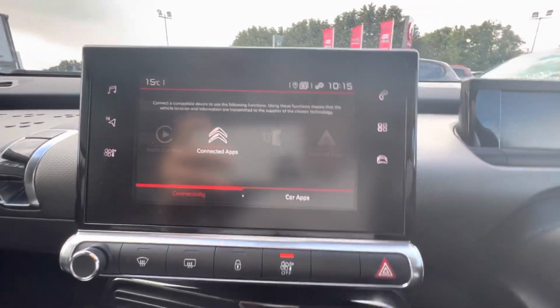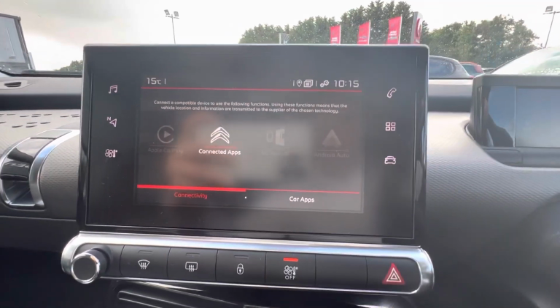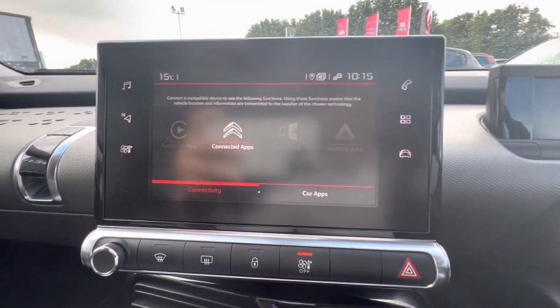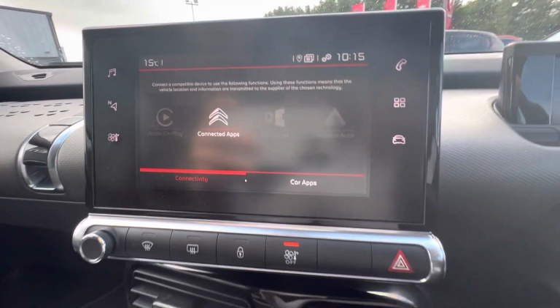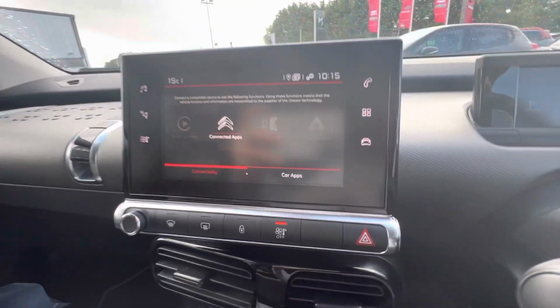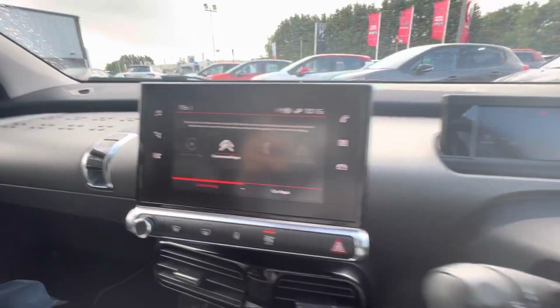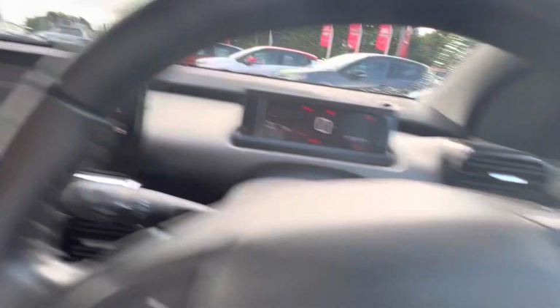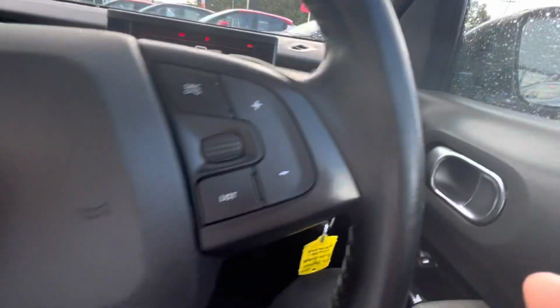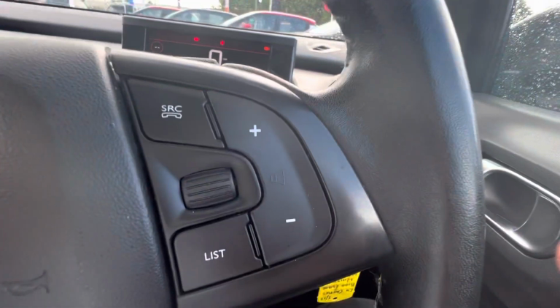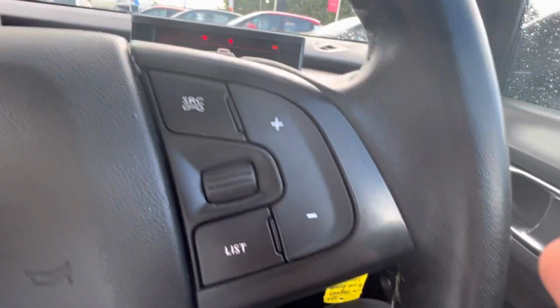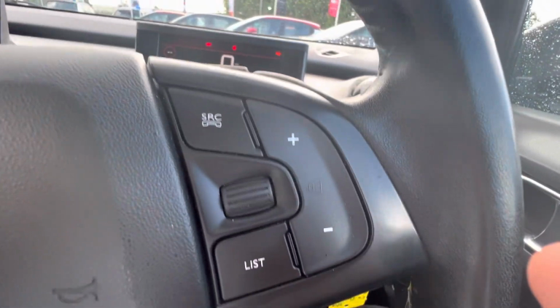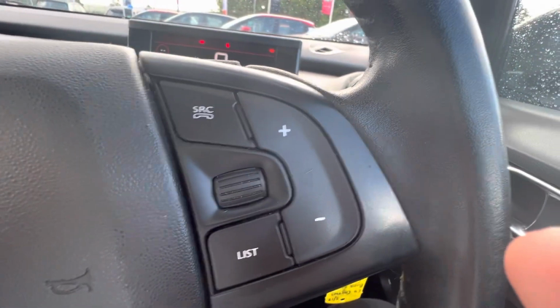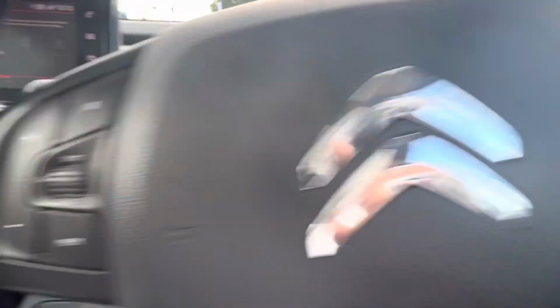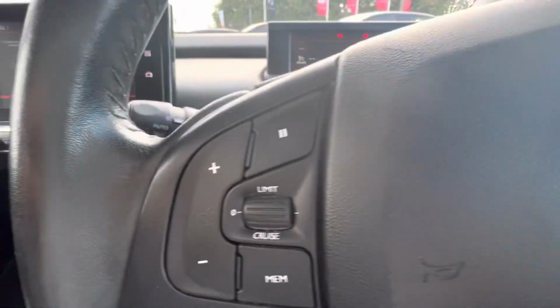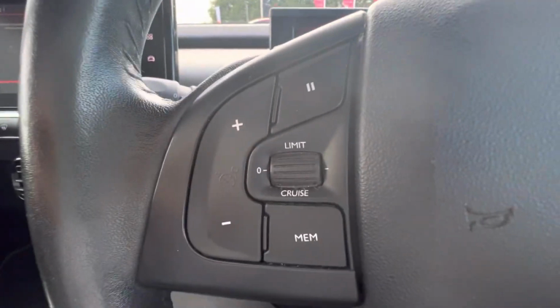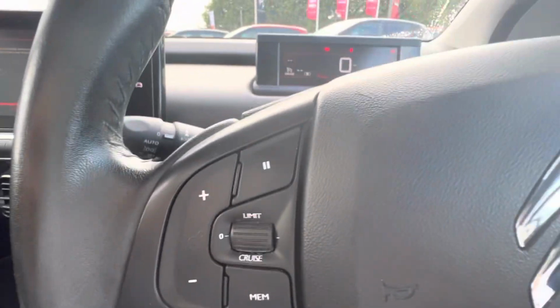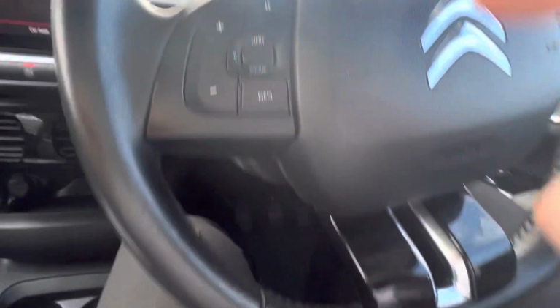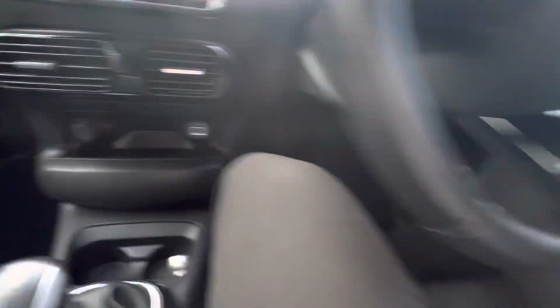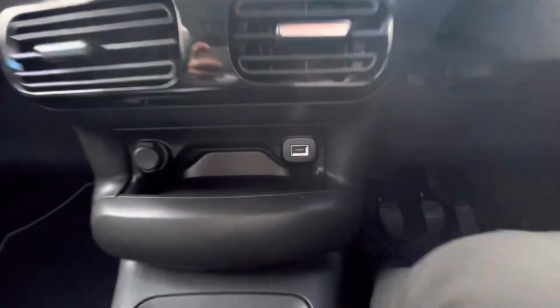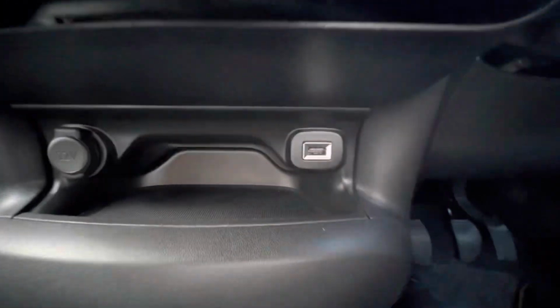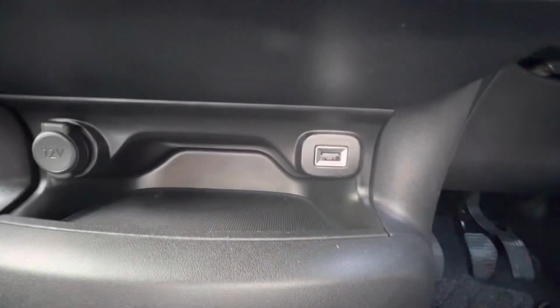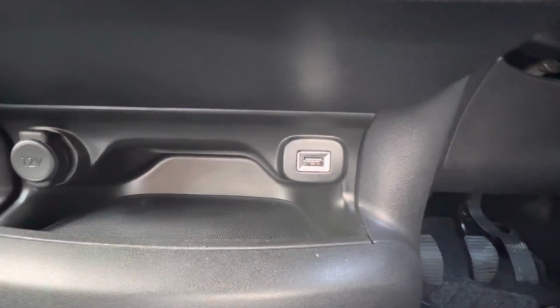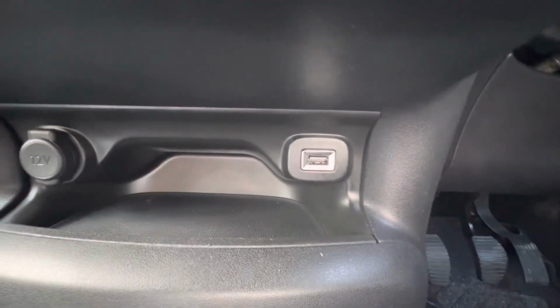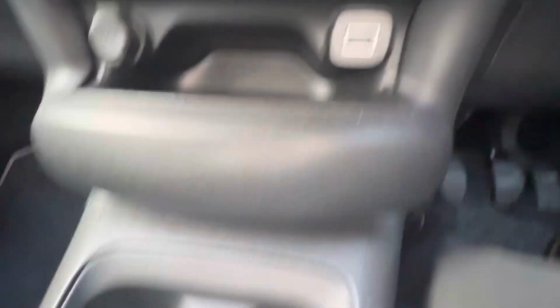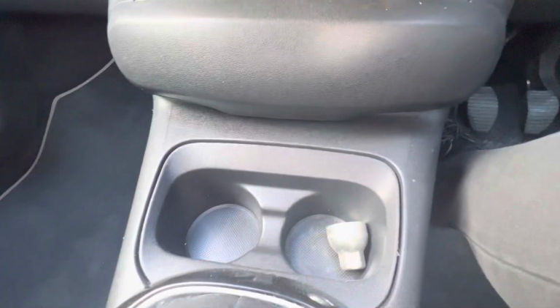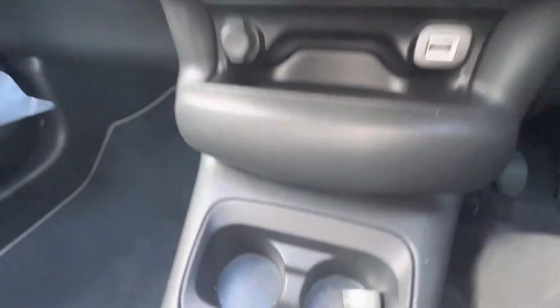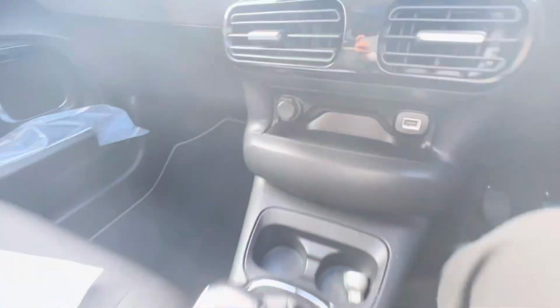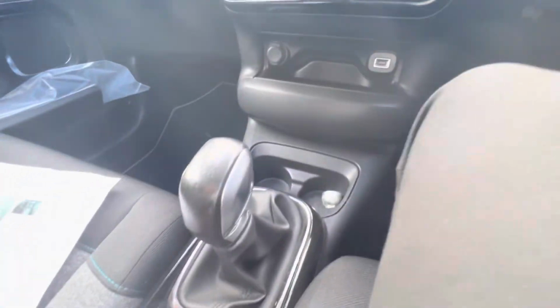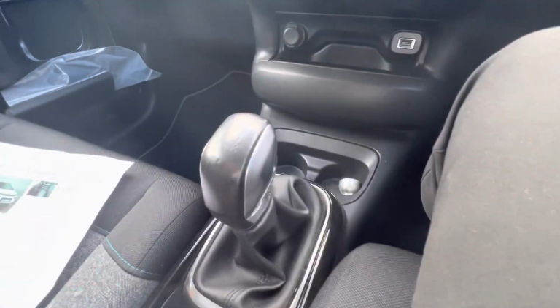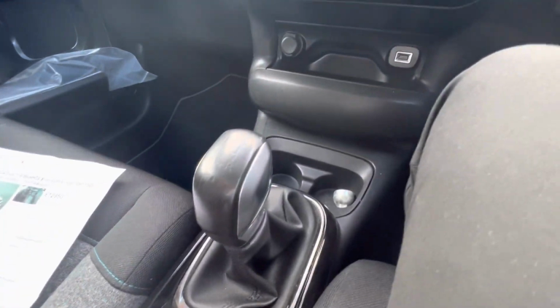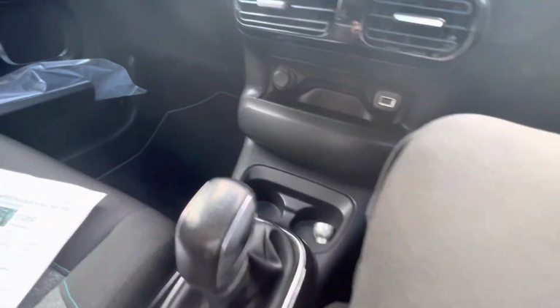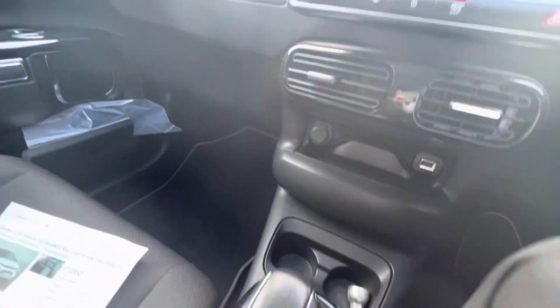You also get Apple CarPlay and Android Auto, and Bluetooth so you can connect your phone and answer phone calls and adjust your volume from your steering wheel. Up front you'll get your USB port and your two cup holders.